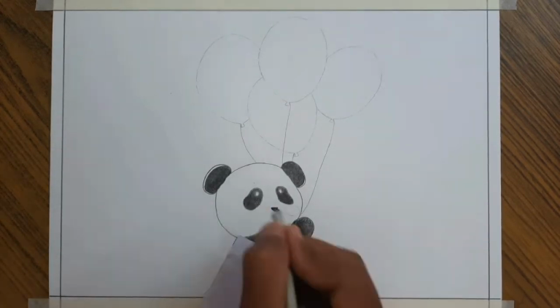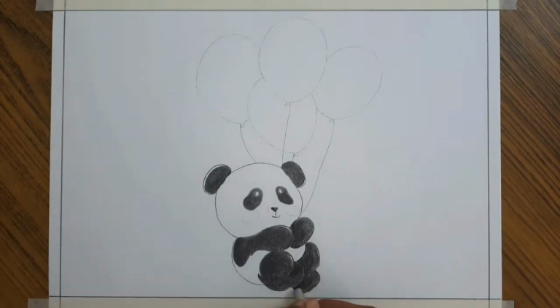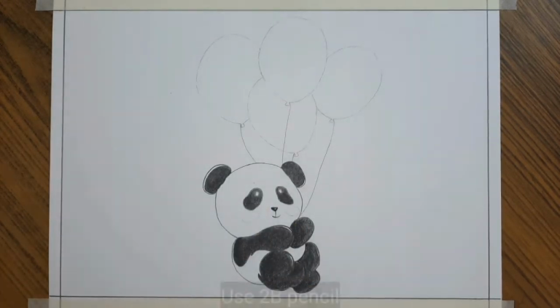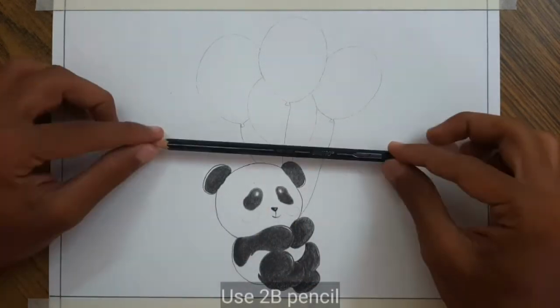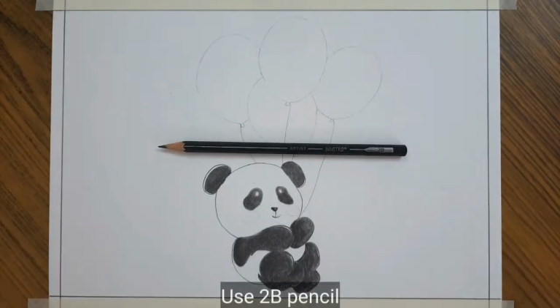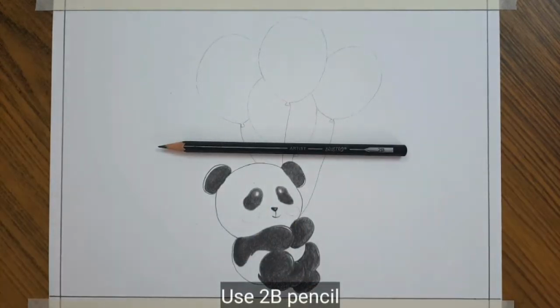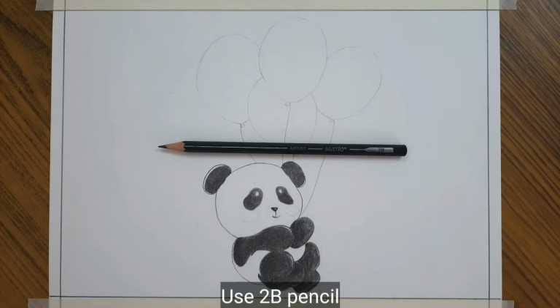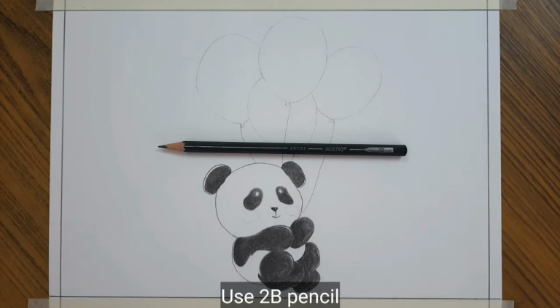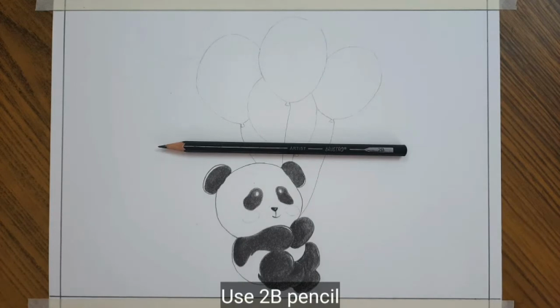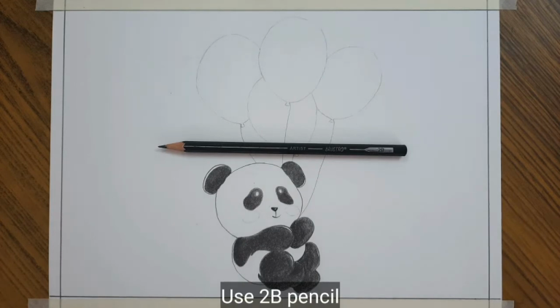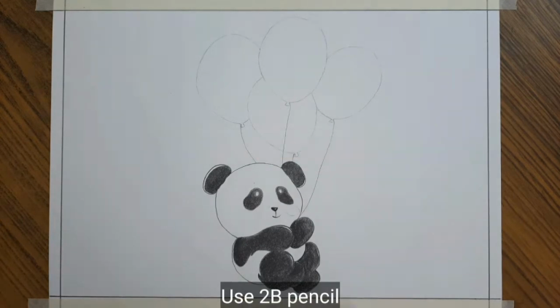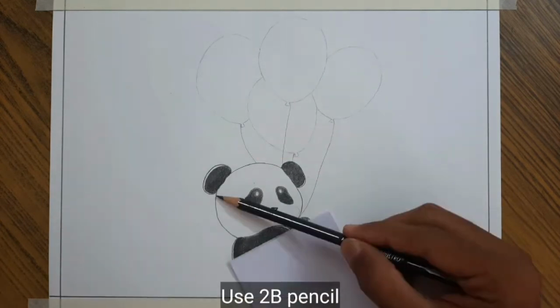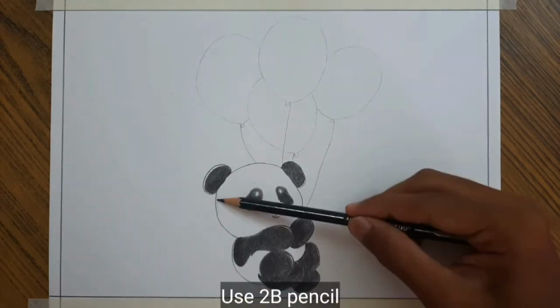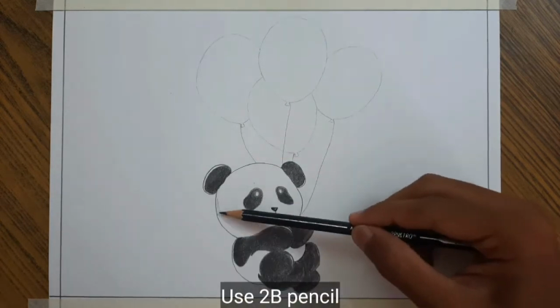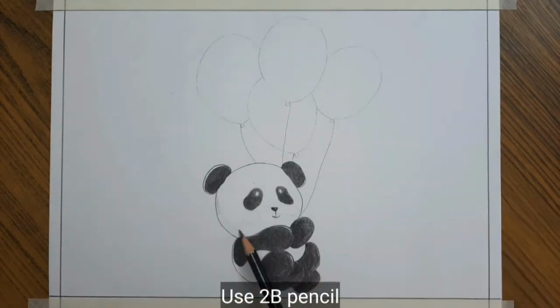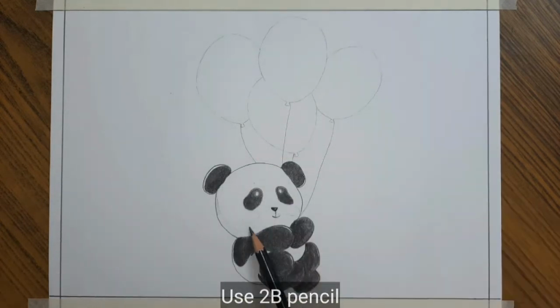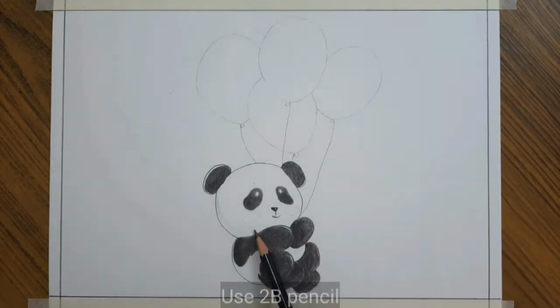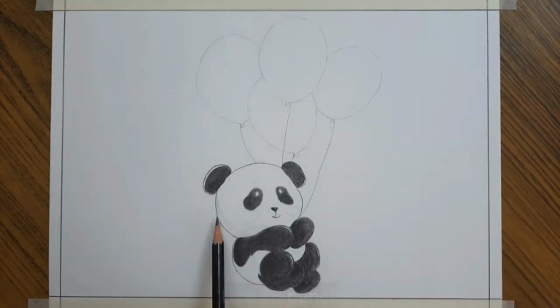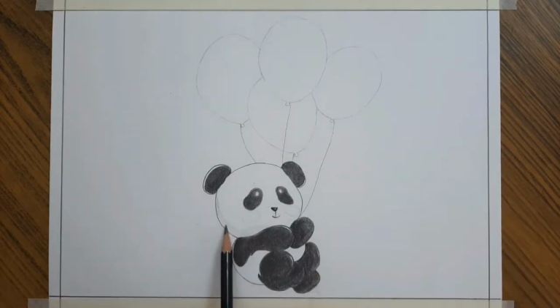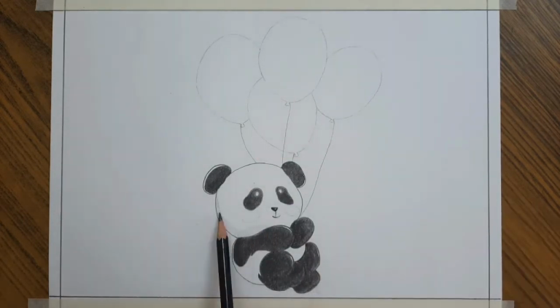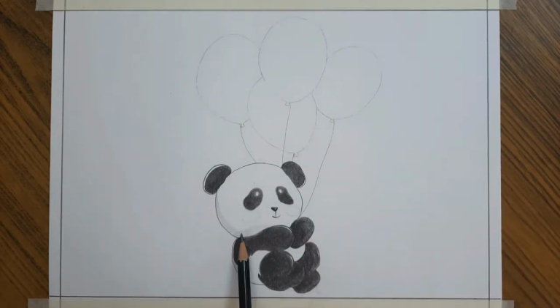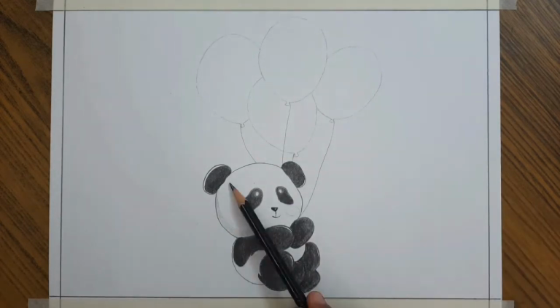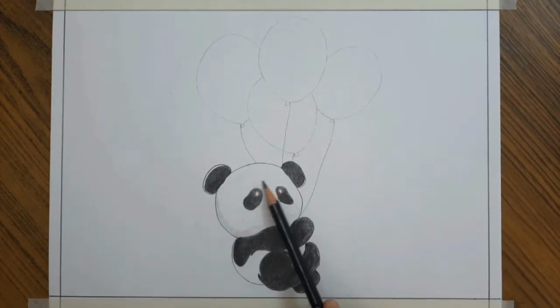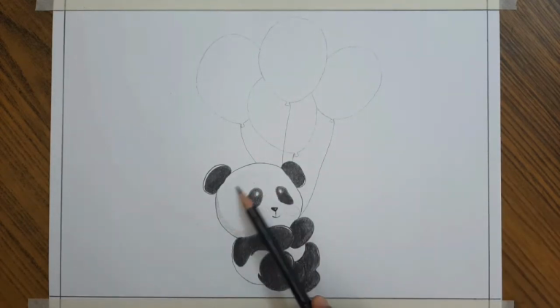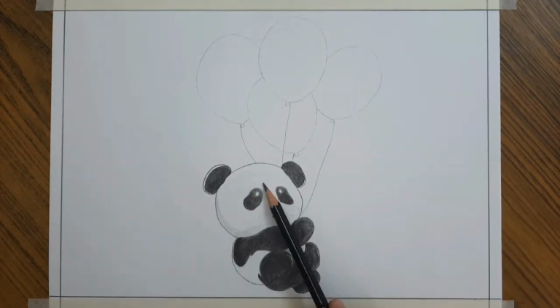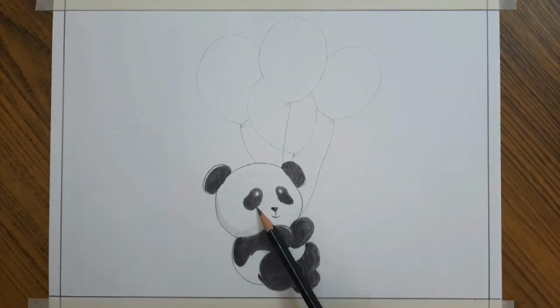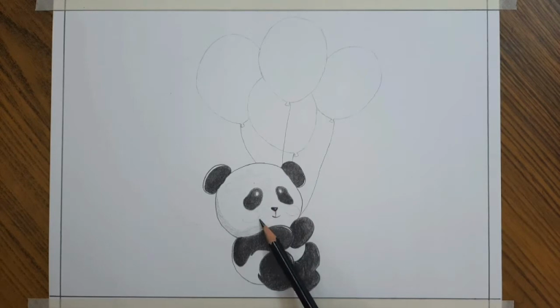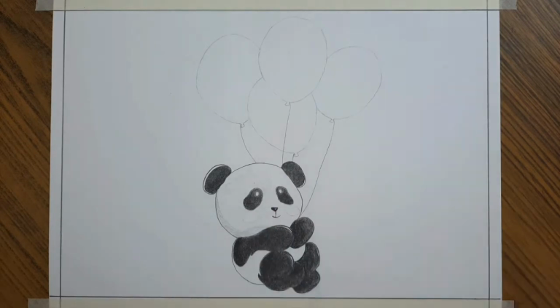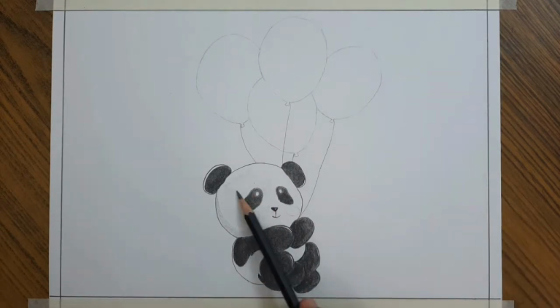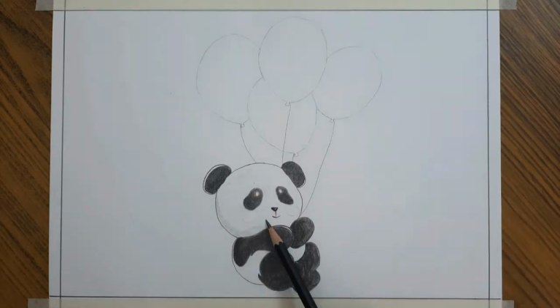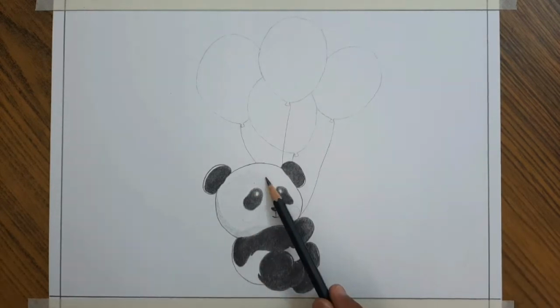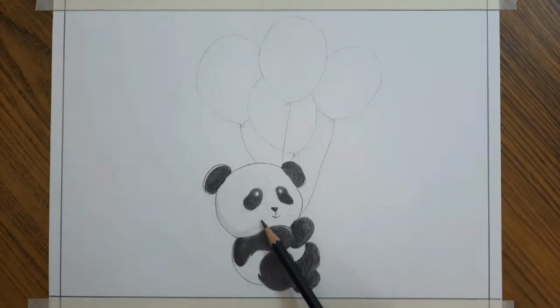I am using a 2B pencil for the lighter region. You should apply a very light pressure on the pencil to shade. Then blend it.